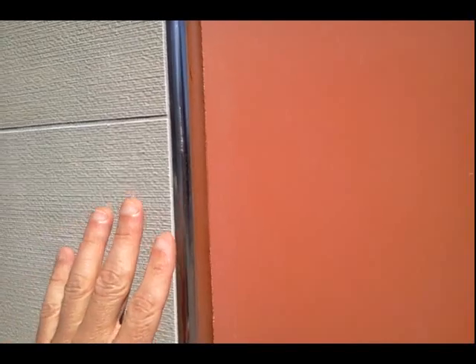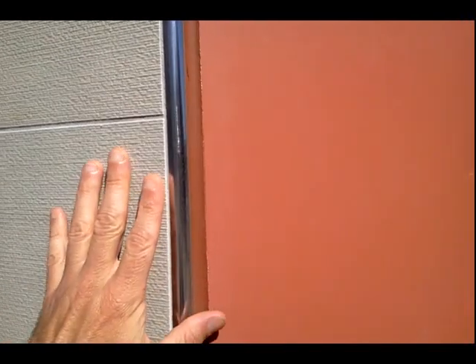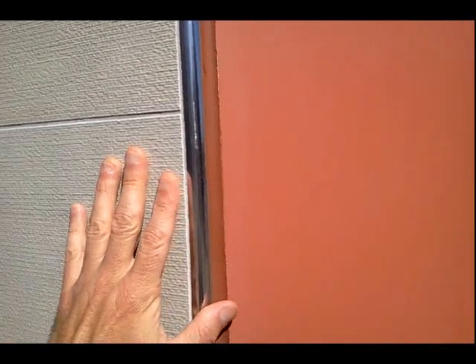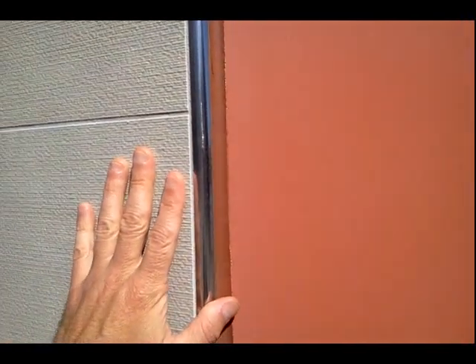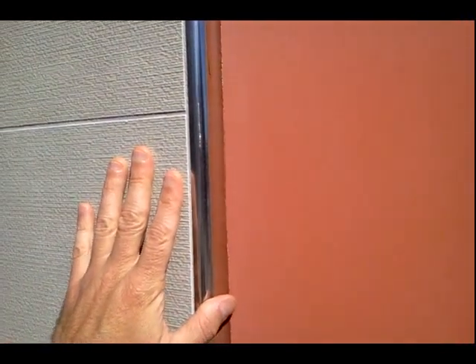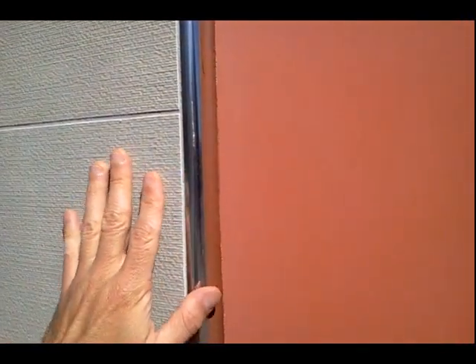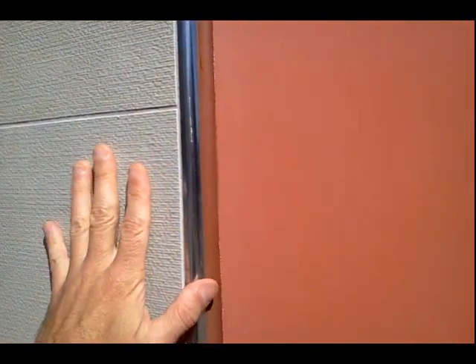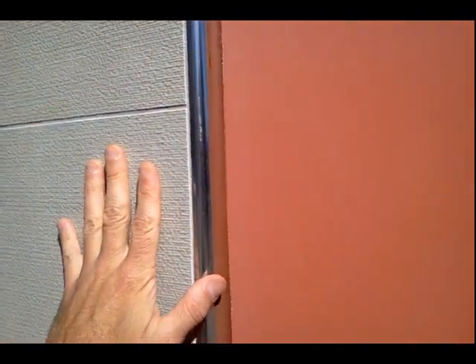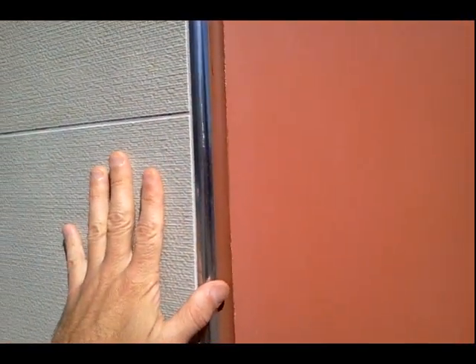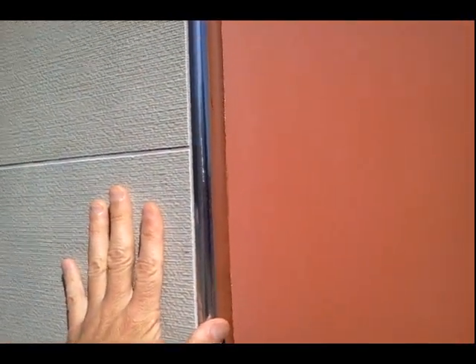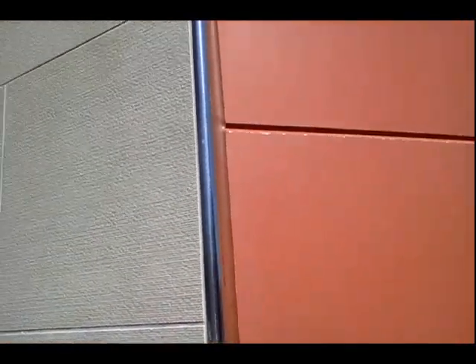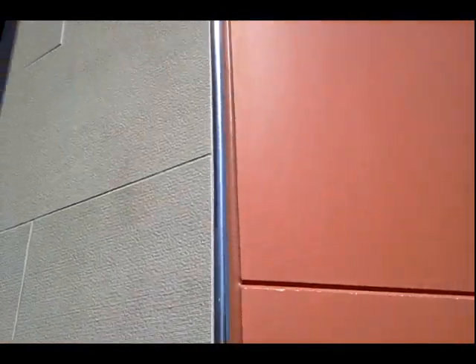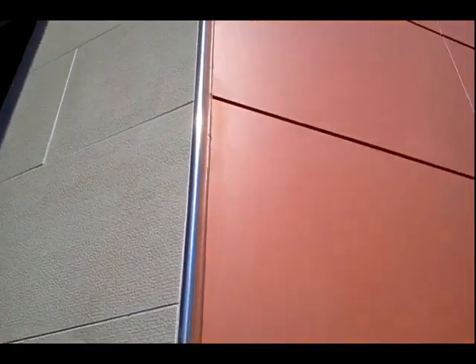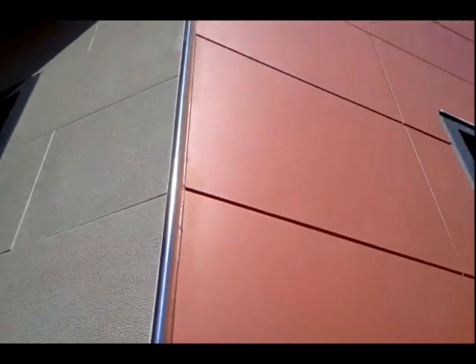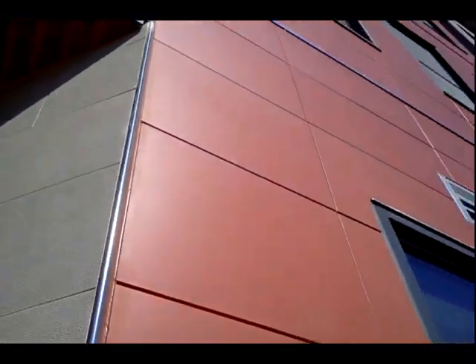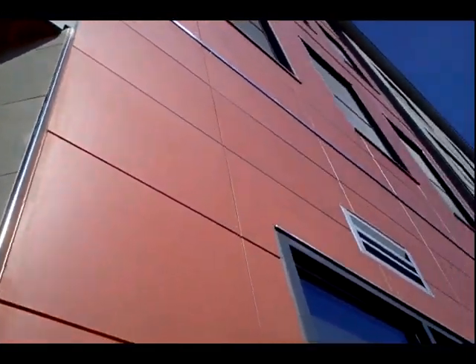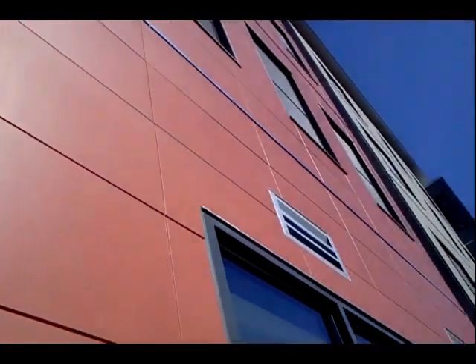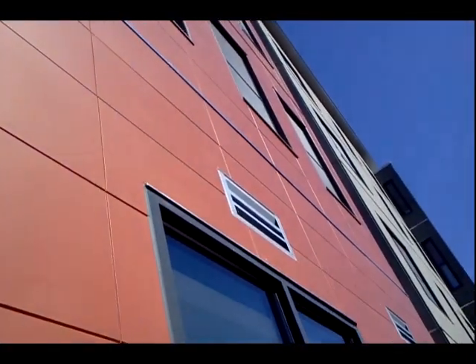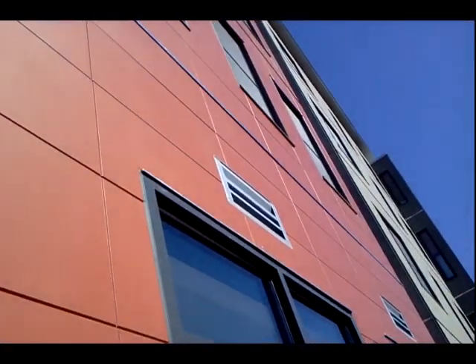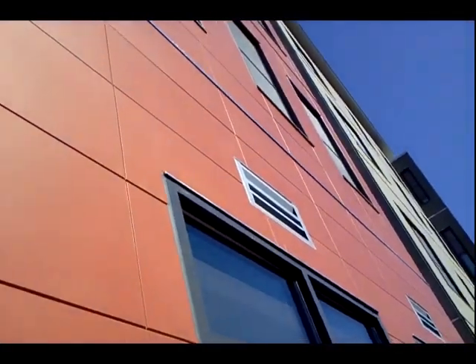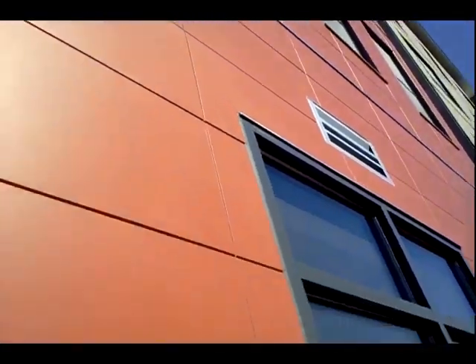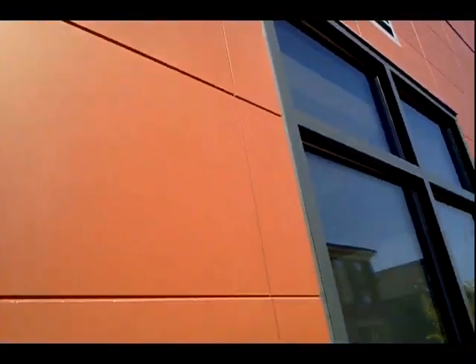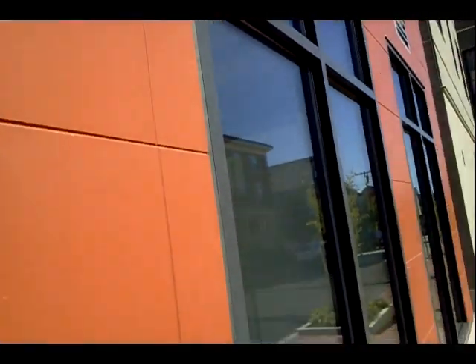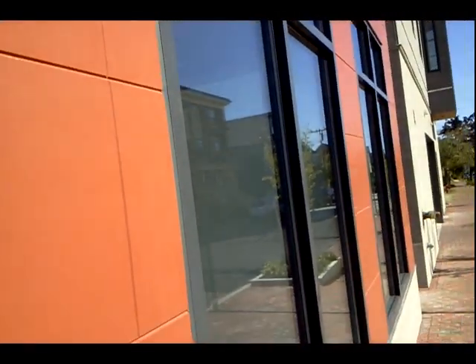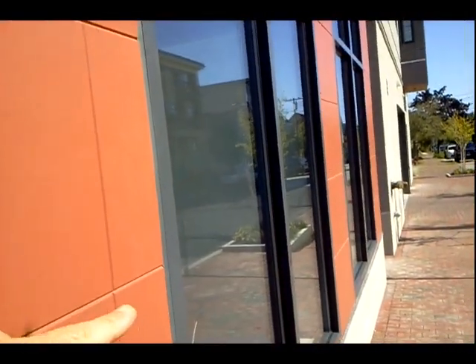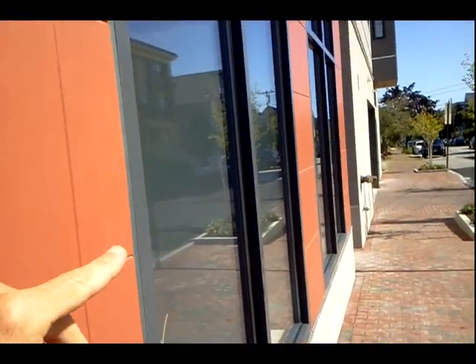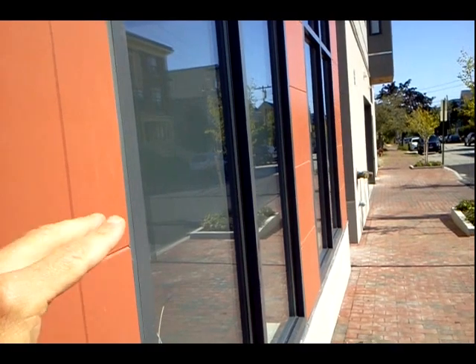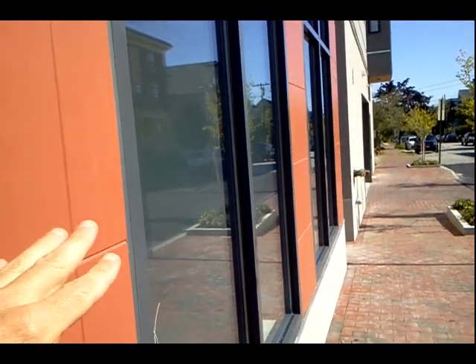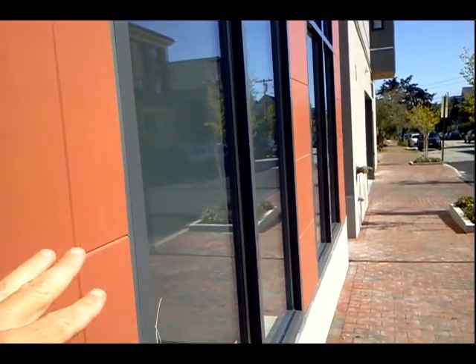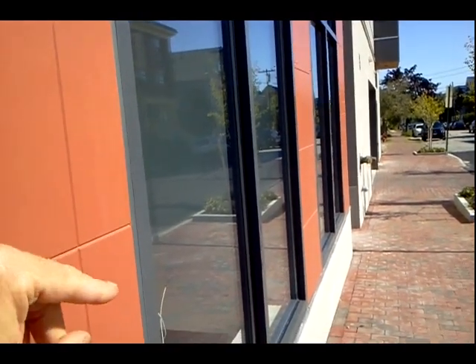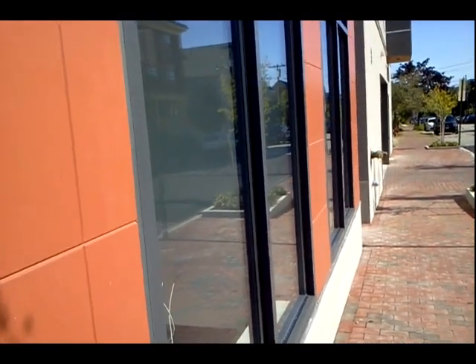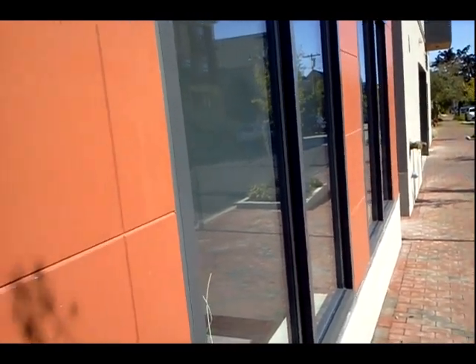Hey guys, masonry tile is becoming really popular lately for residential and commercial projects like this condo with commercial offices on the ground floor.